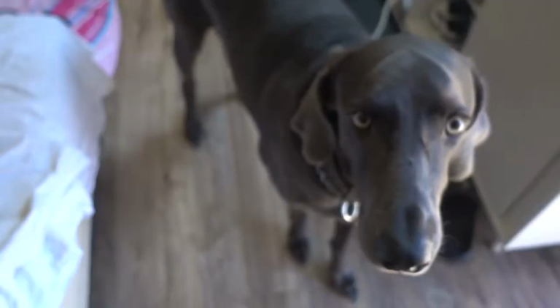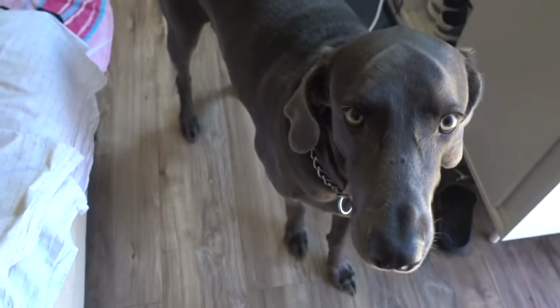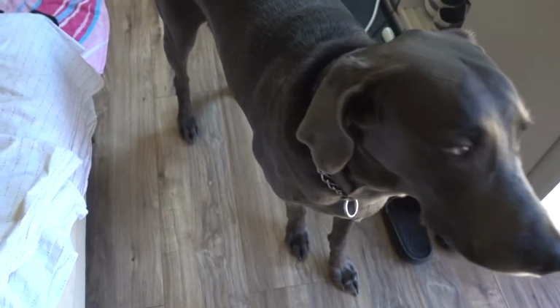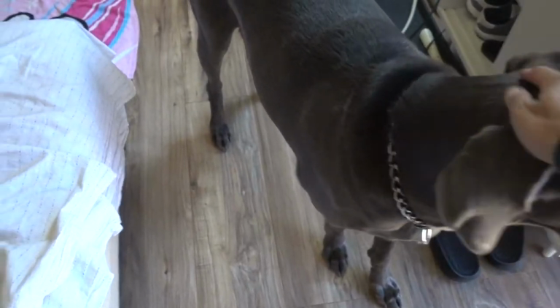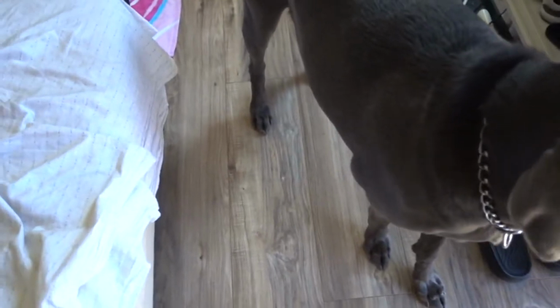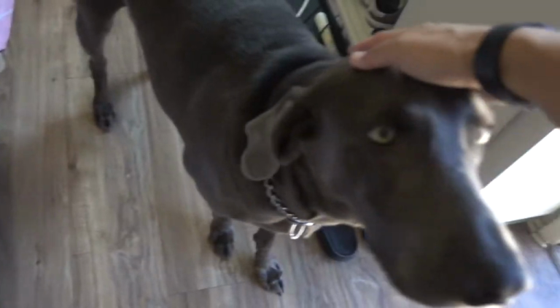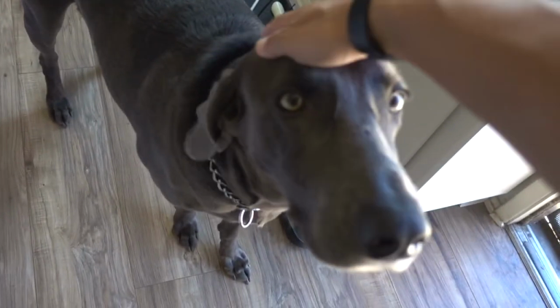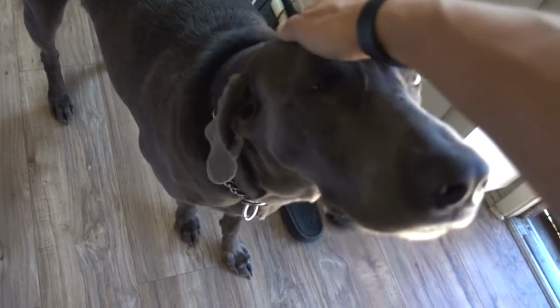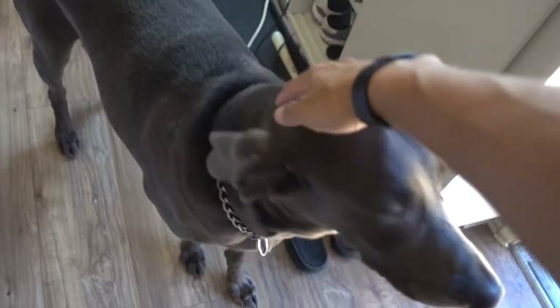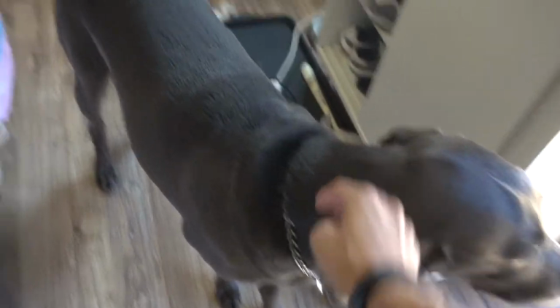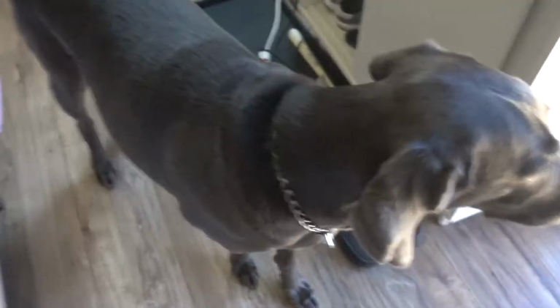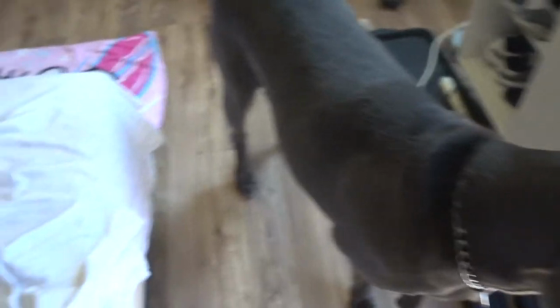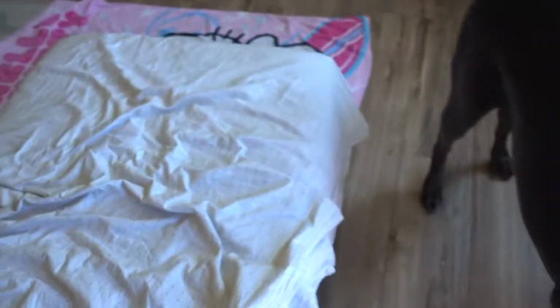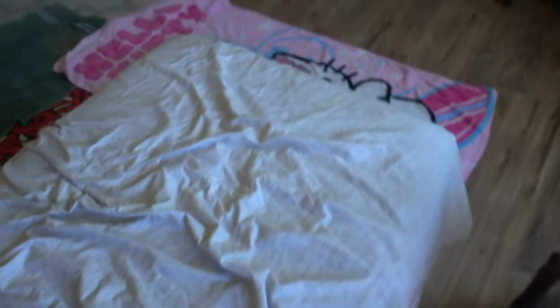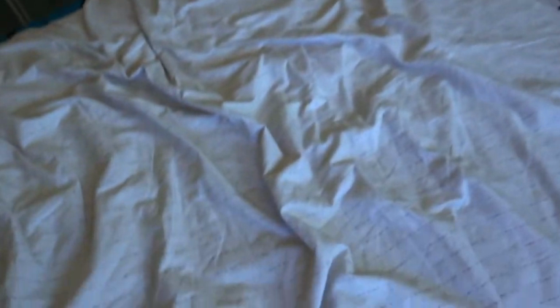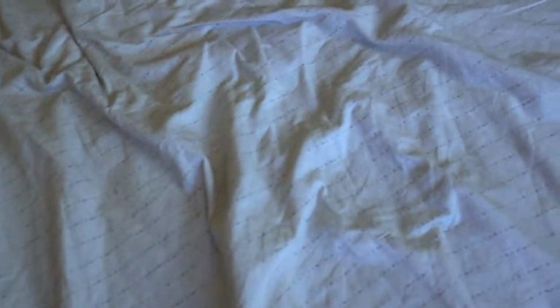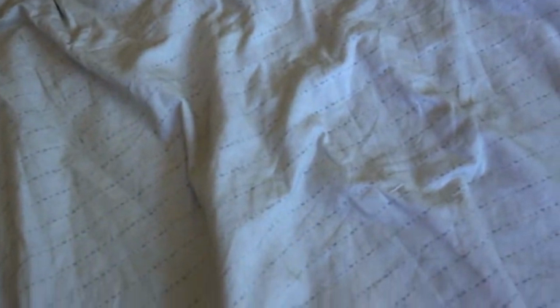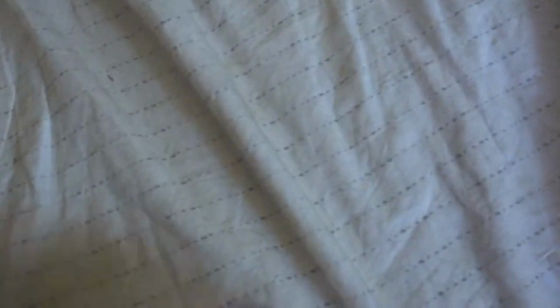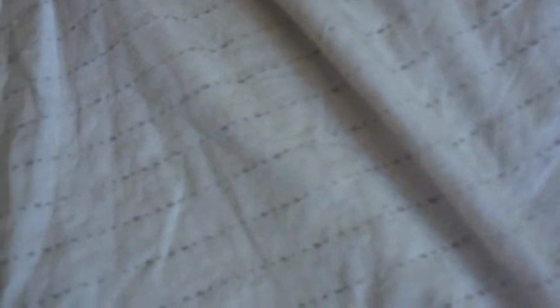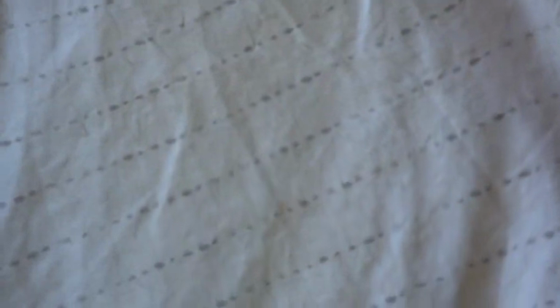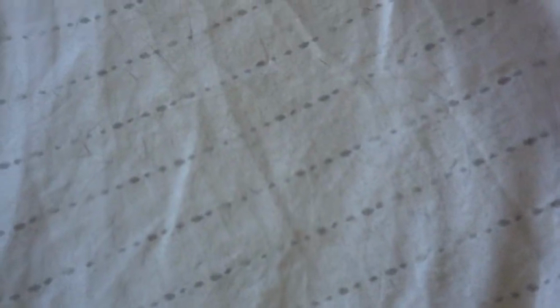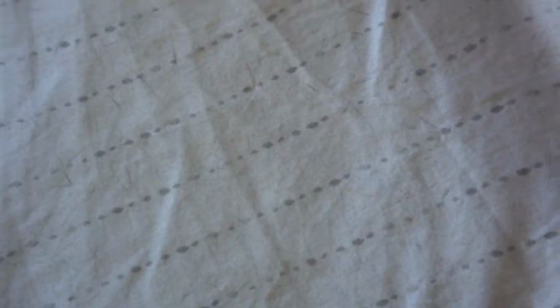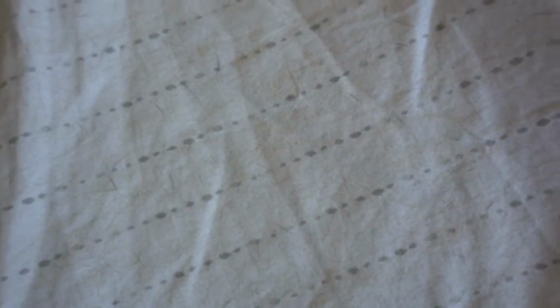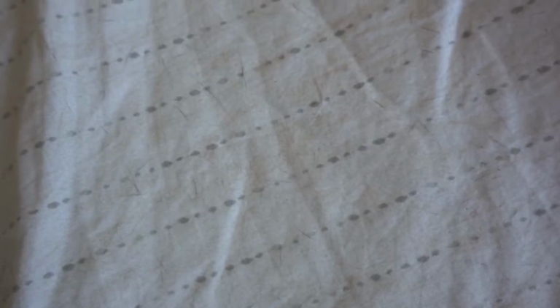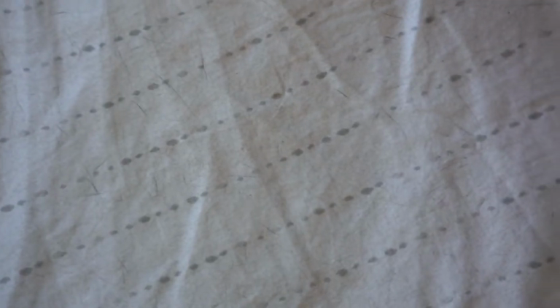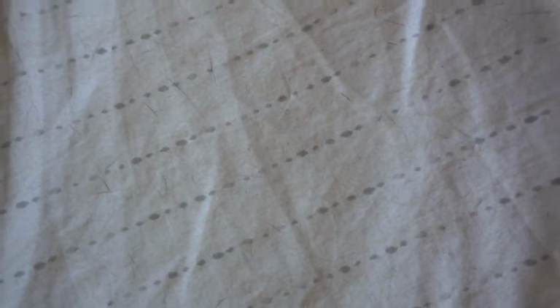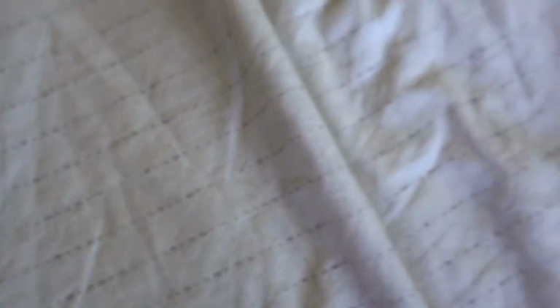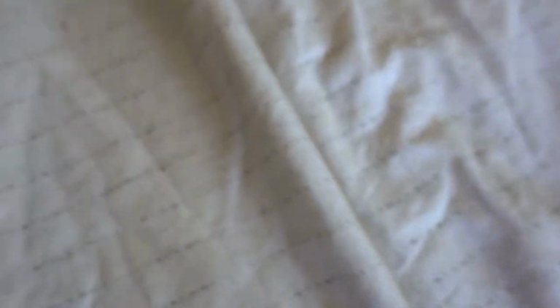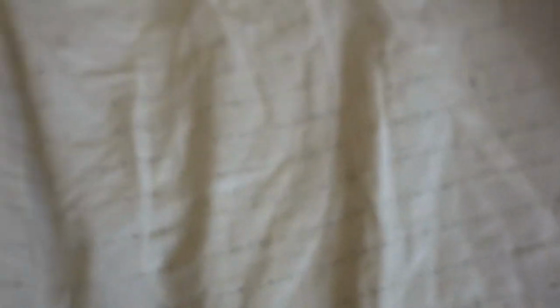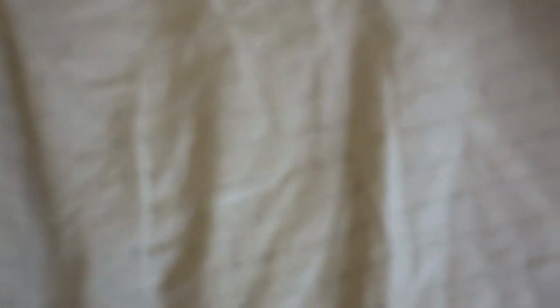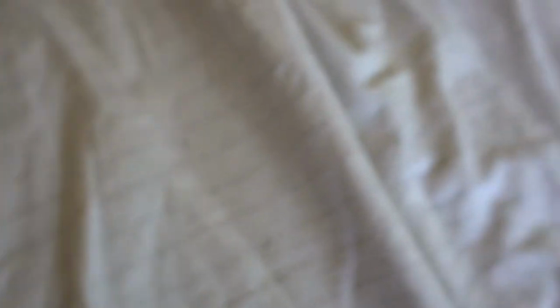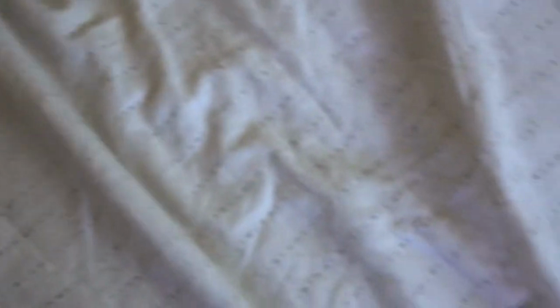He has a very nice coat that's very soft, like puppy fur. He doesn't shed too much, but as you can kind of see on camera there is a little bit of fur that comes off.